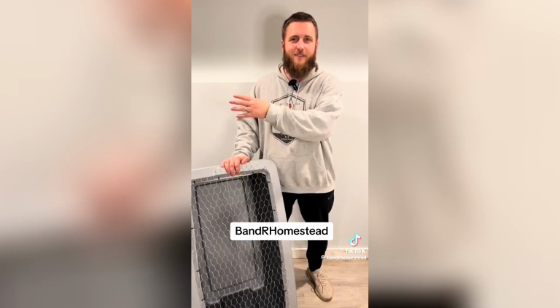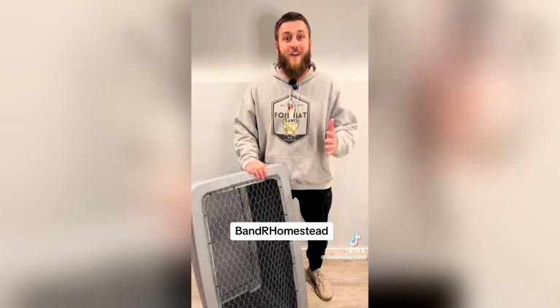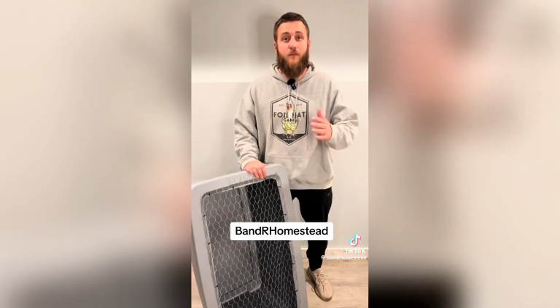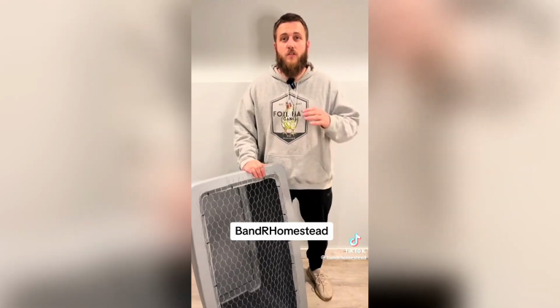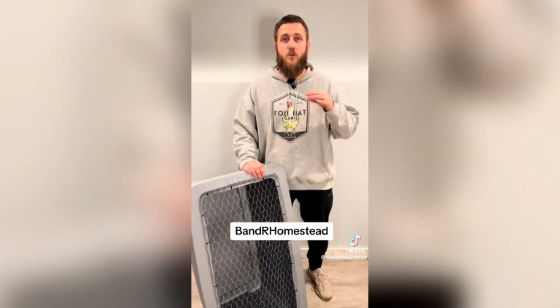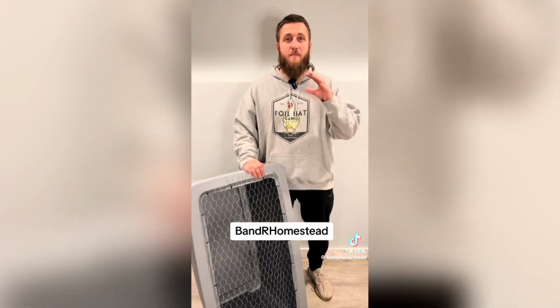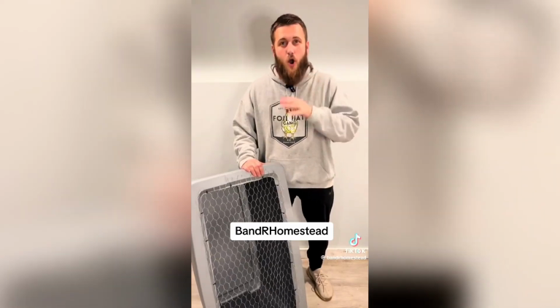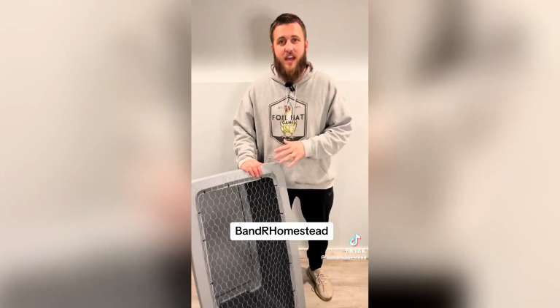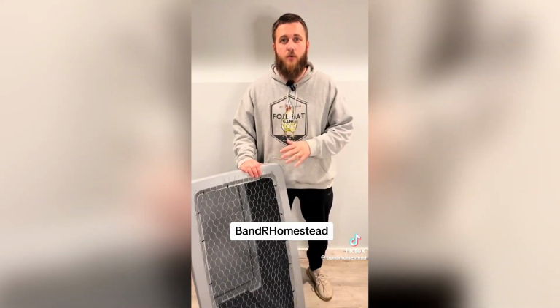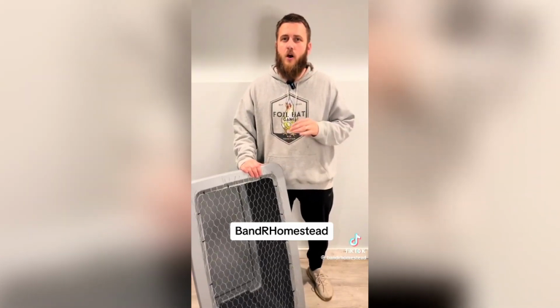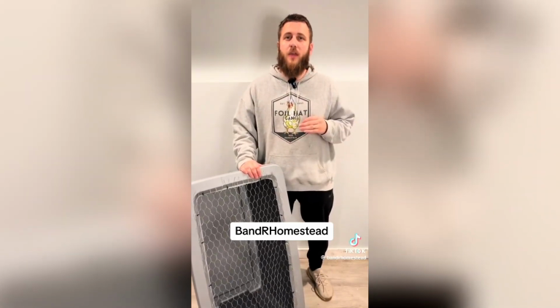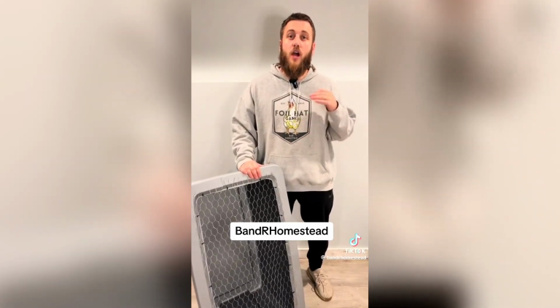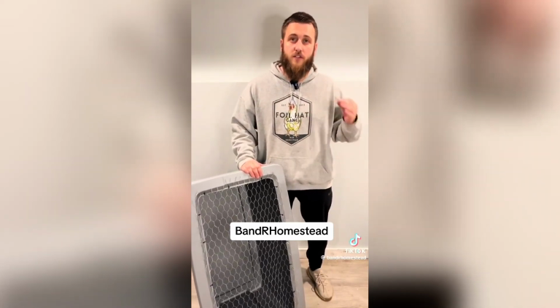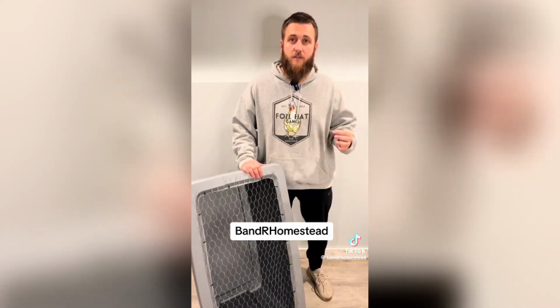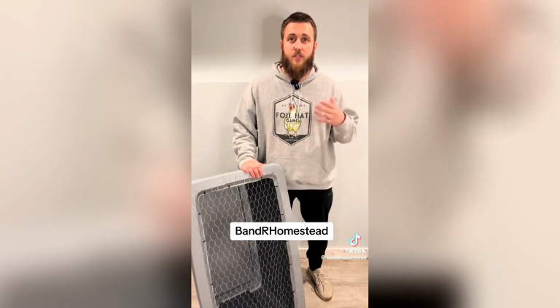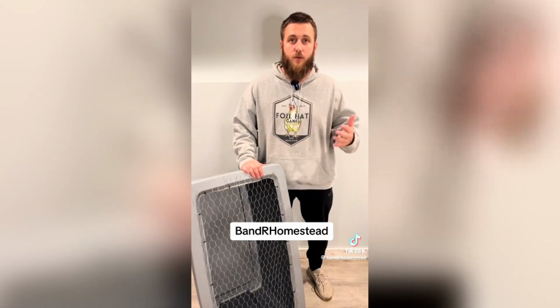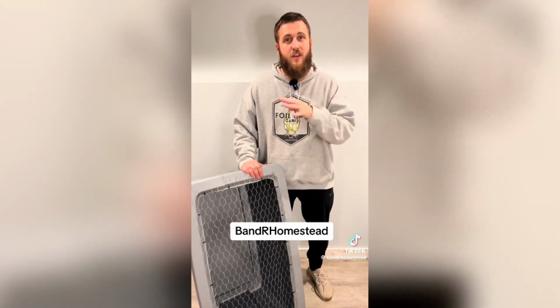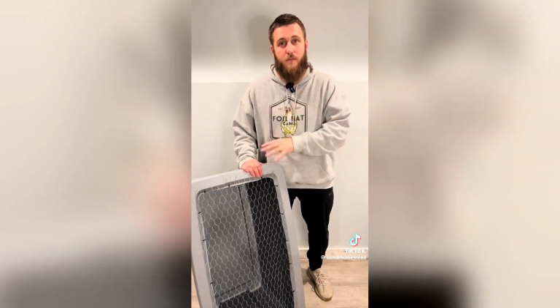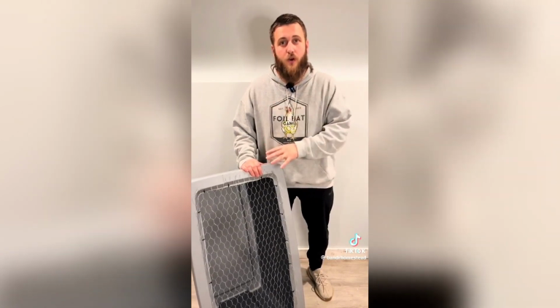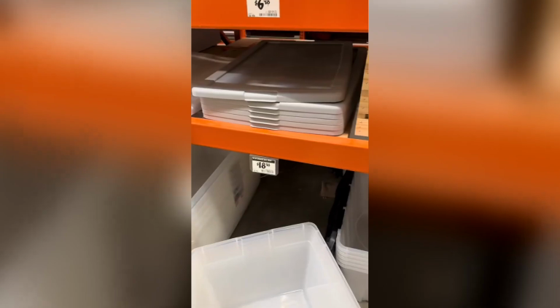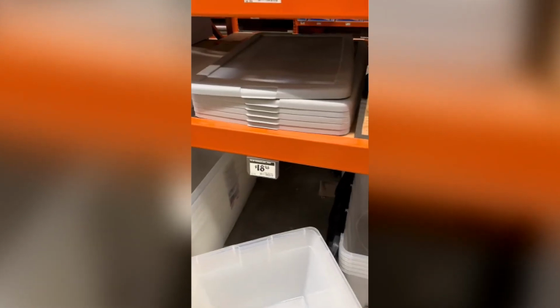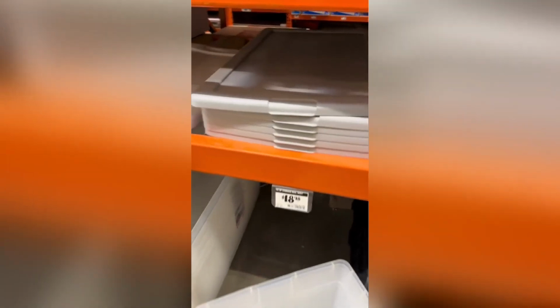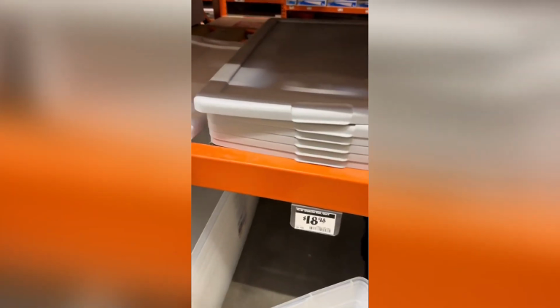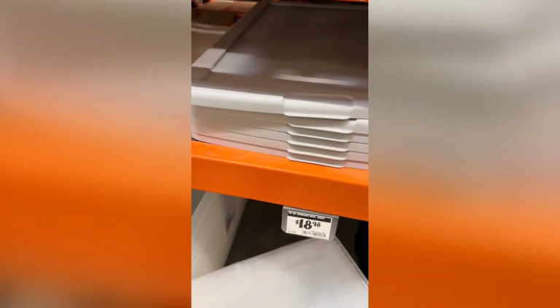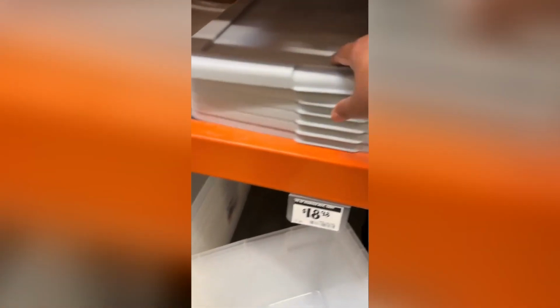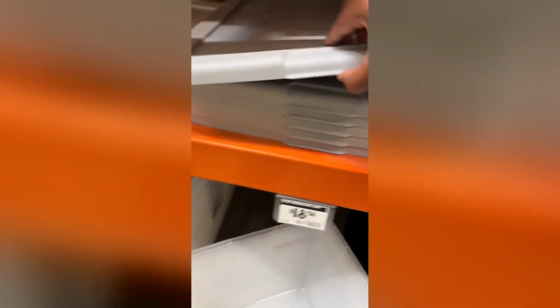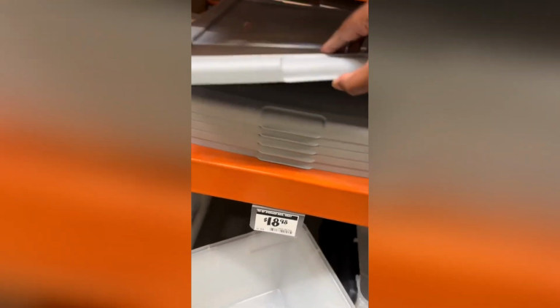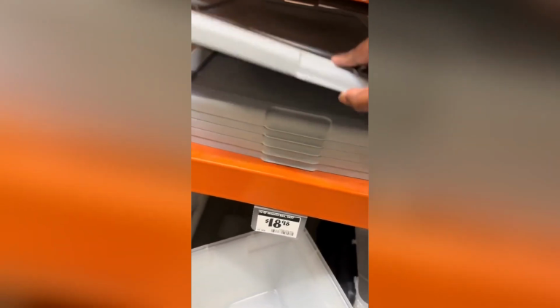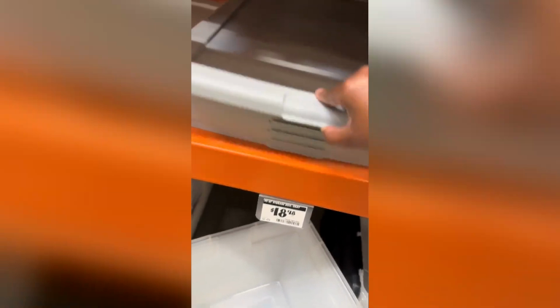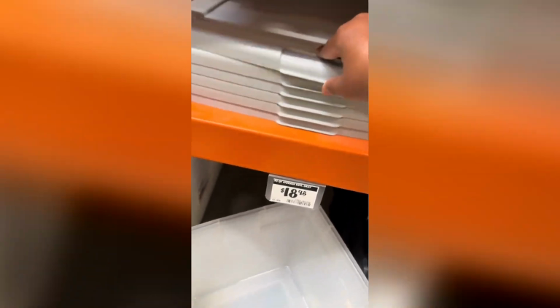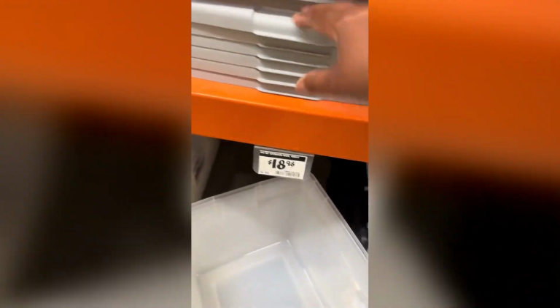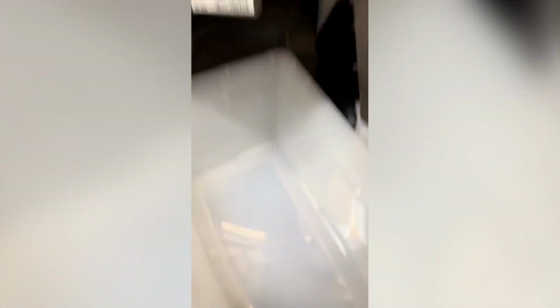If you're not following B in our homestead, go over and start following him — he's got a 14-part chicken series, and this one was about the brooders. So I headed out to Home Depot to get the tote for my brooder along with the other supplies.